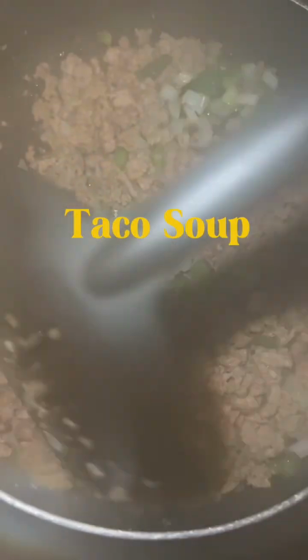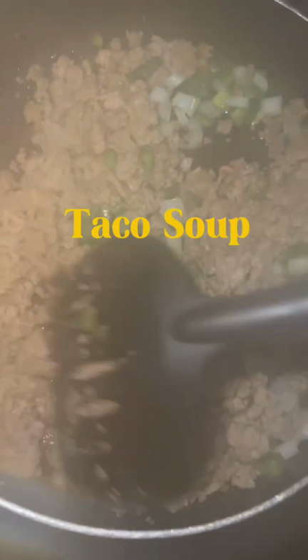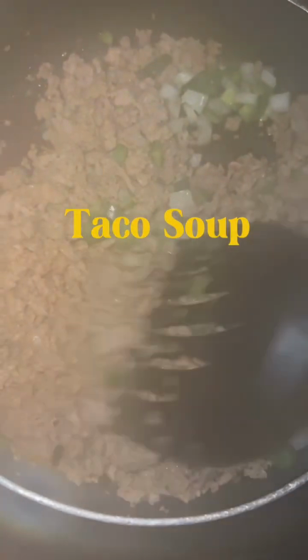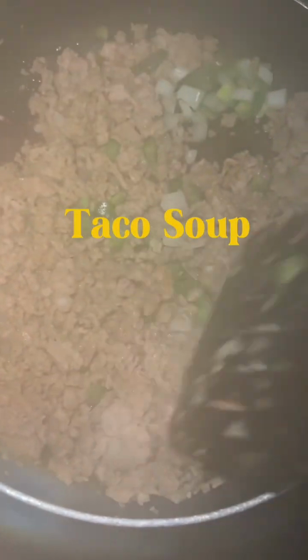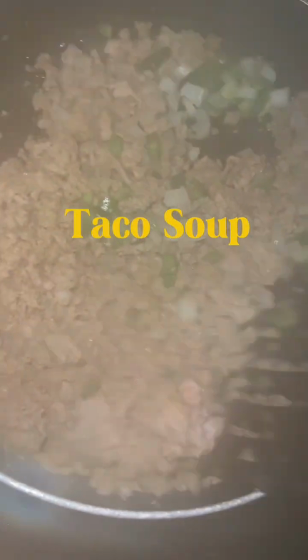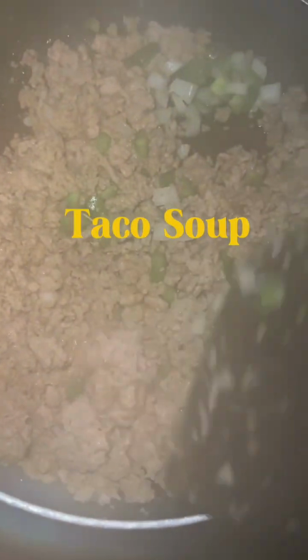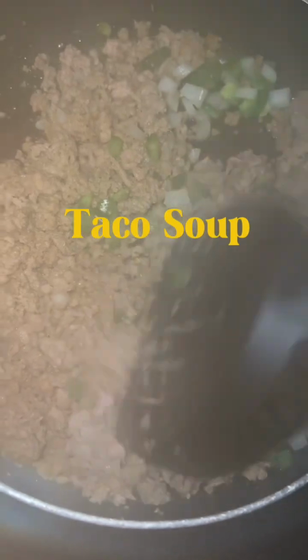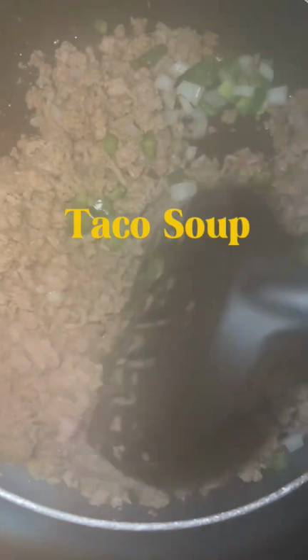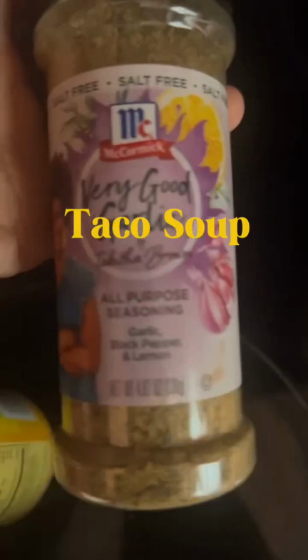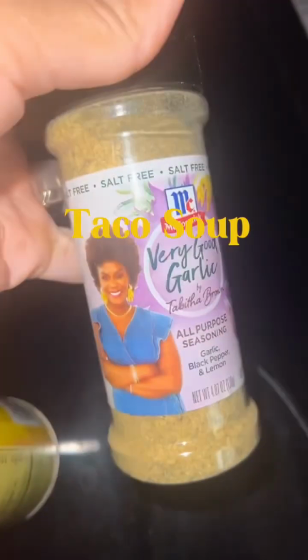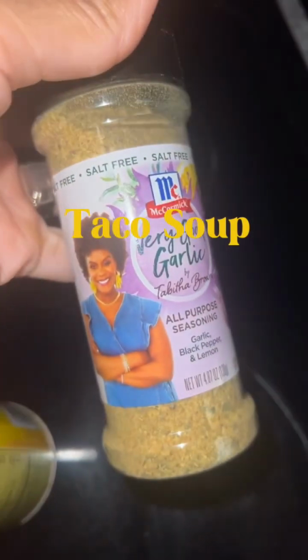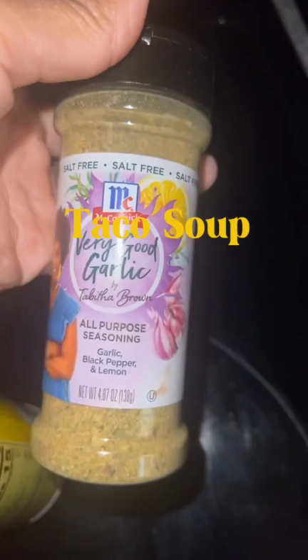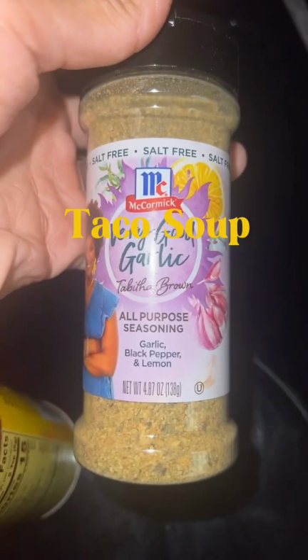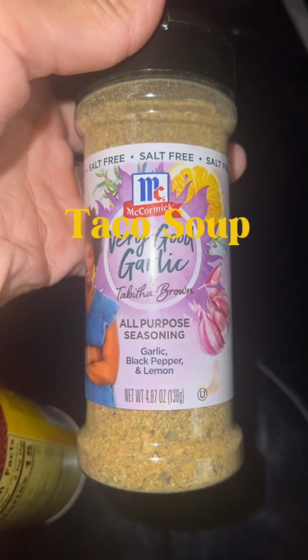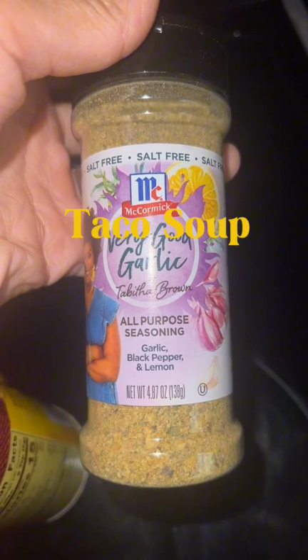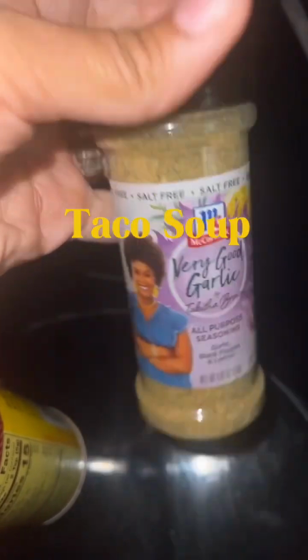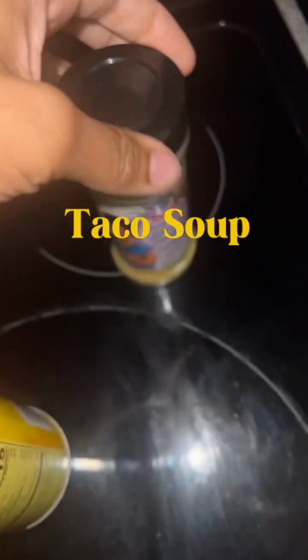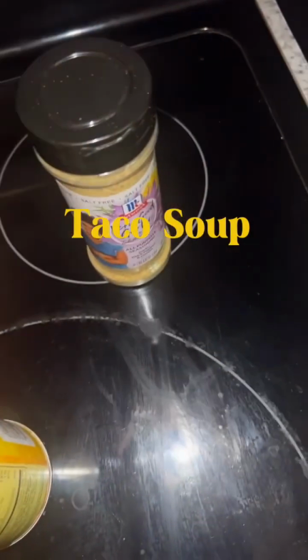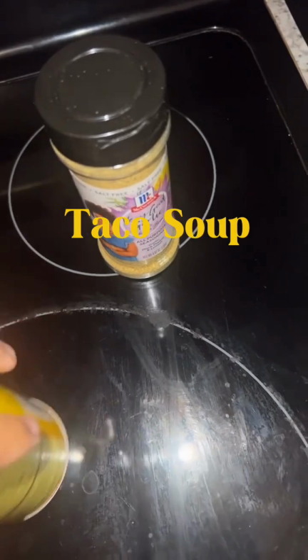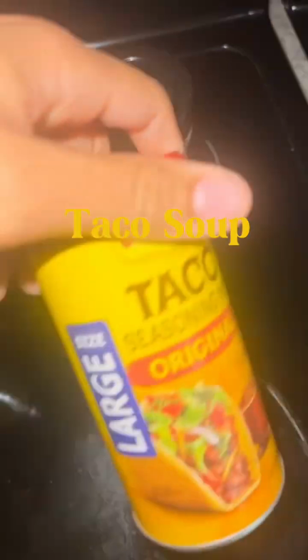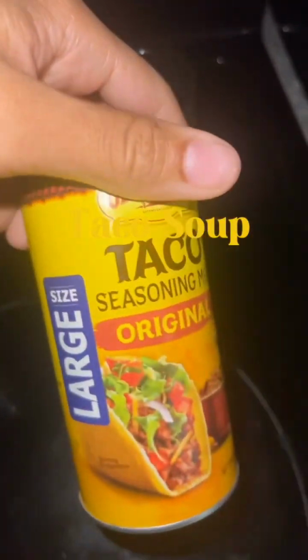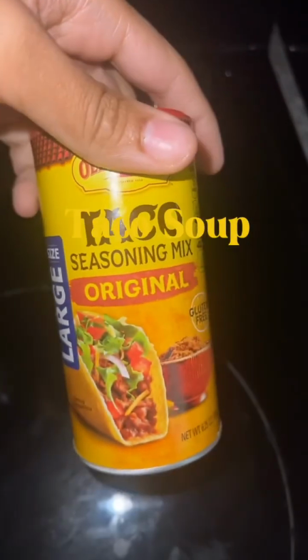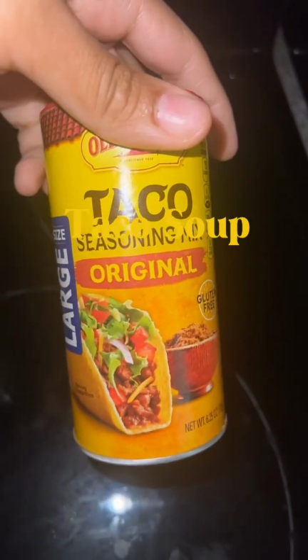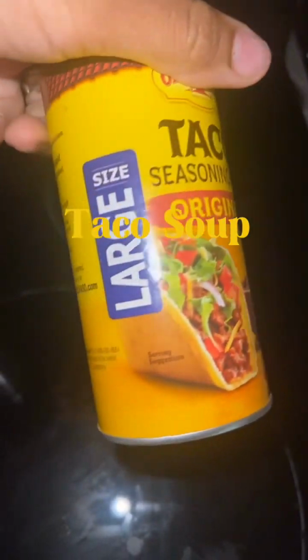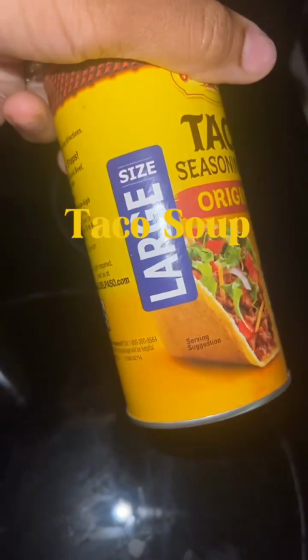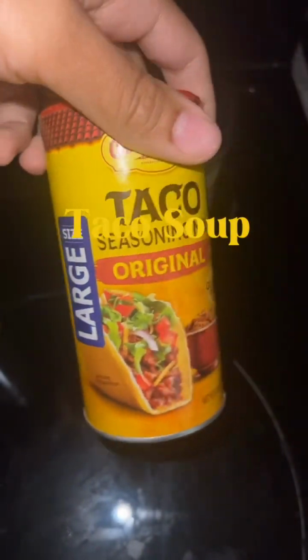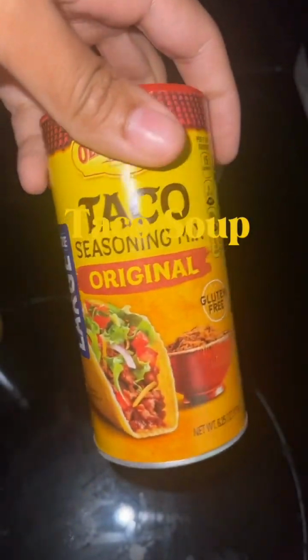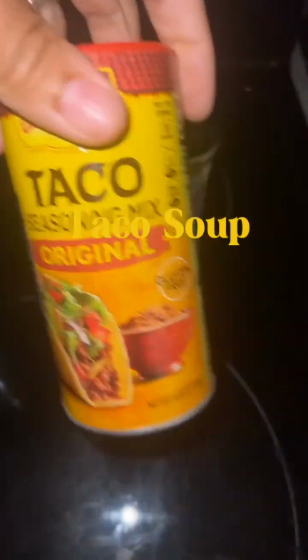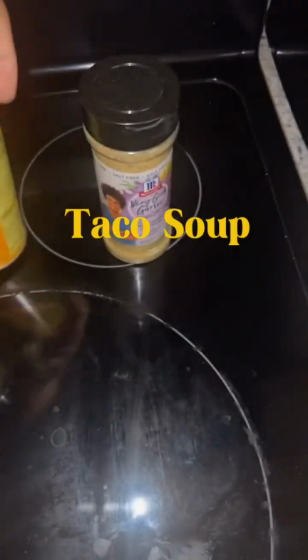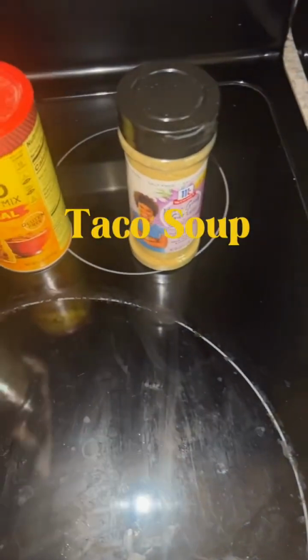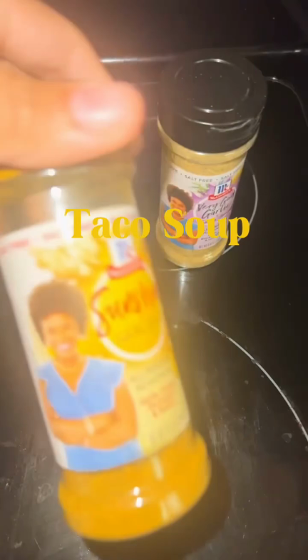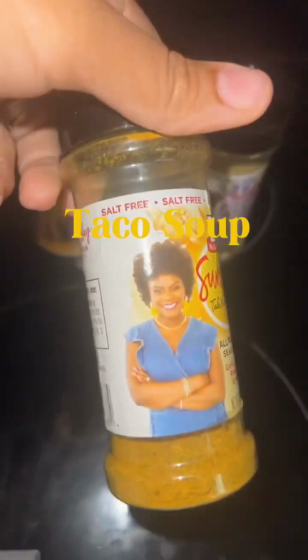Hey y'all, I love breakfast food, and the kids love it also. So we ate breakfast food yesterday. Today we're going to eat some taco soup — something simple, something easy, and of course it's cost-efficient.